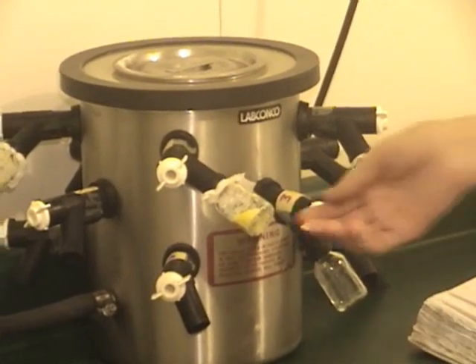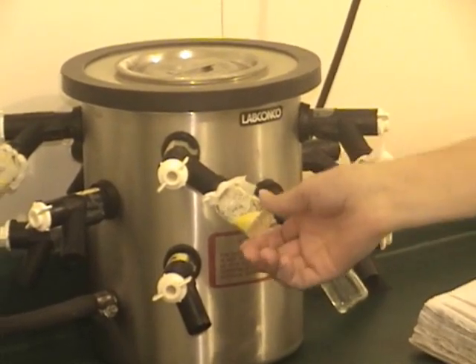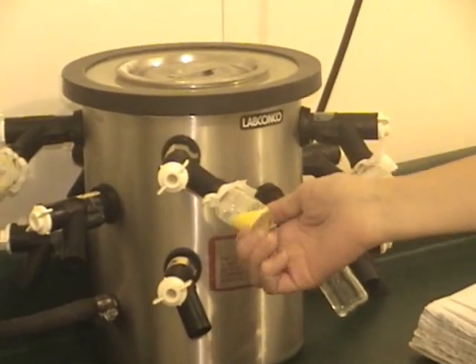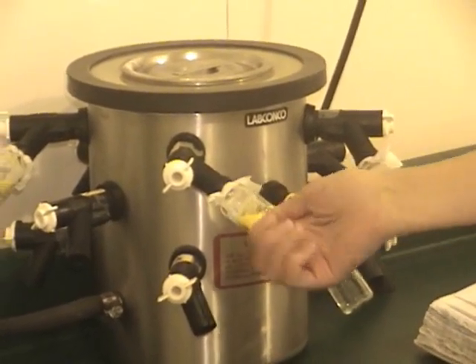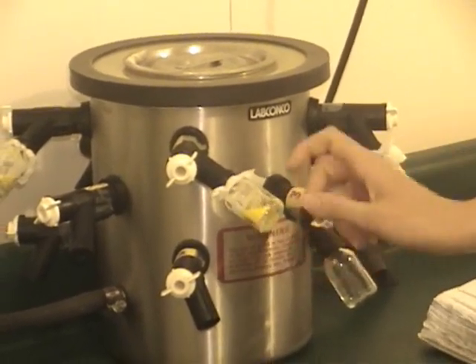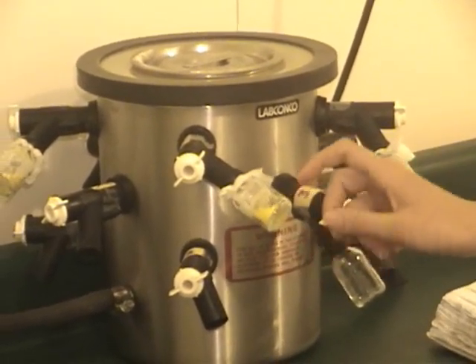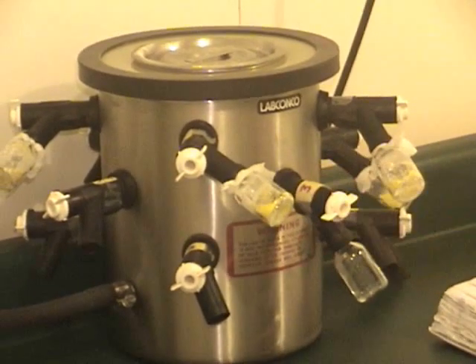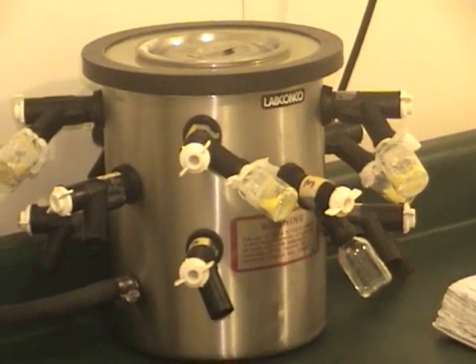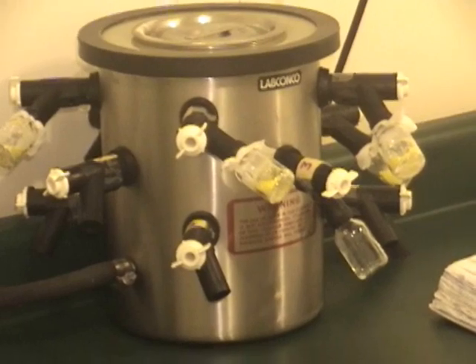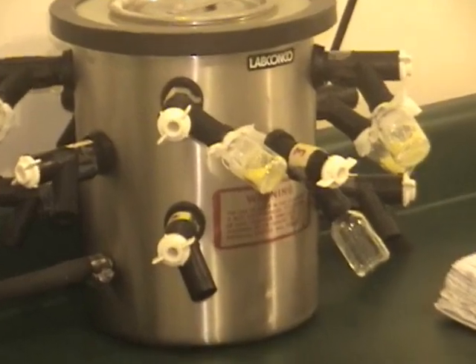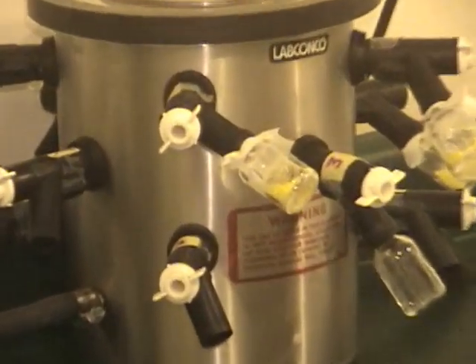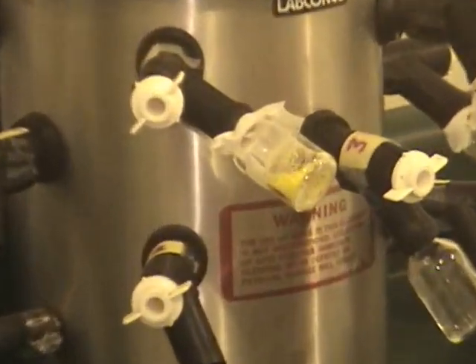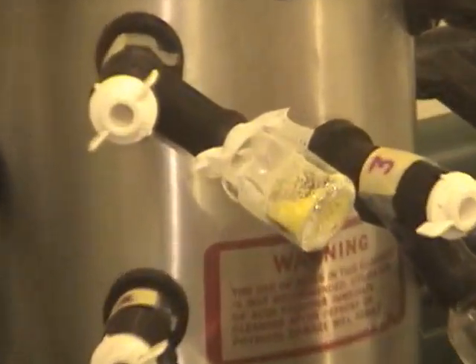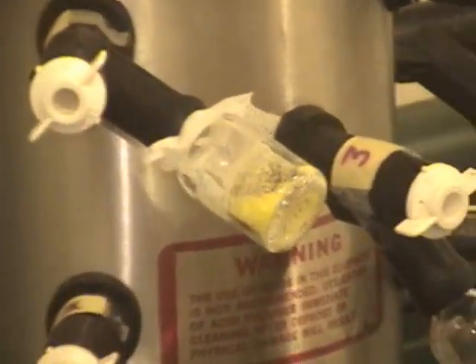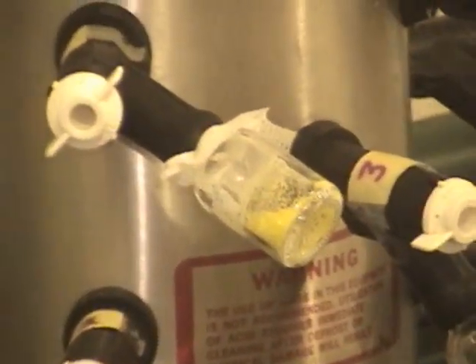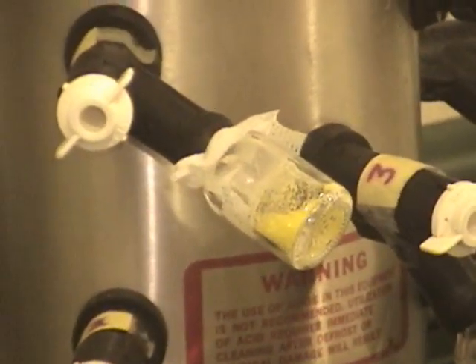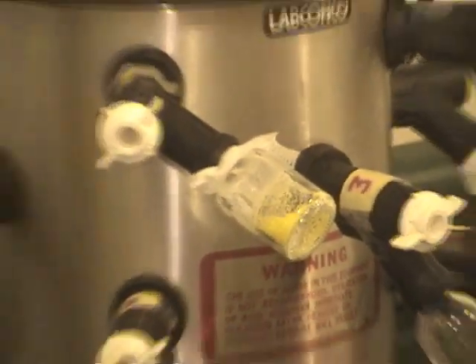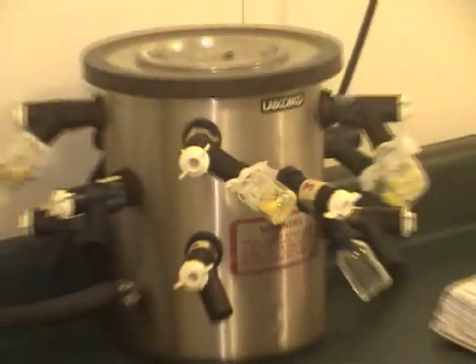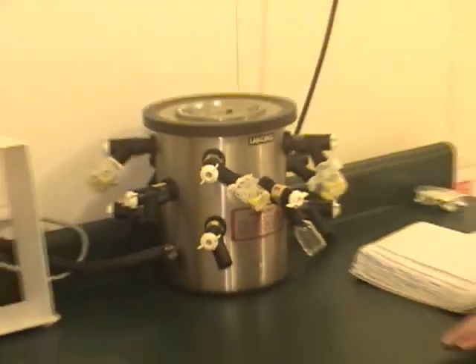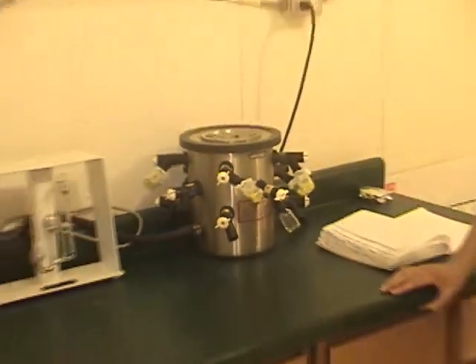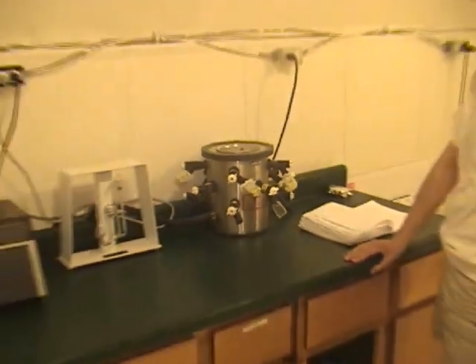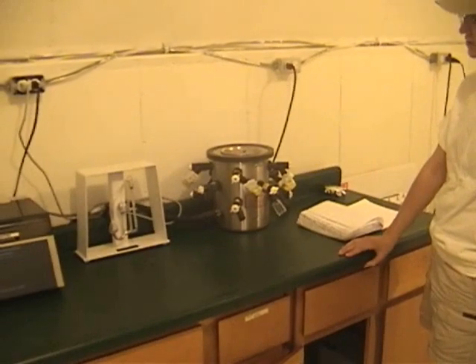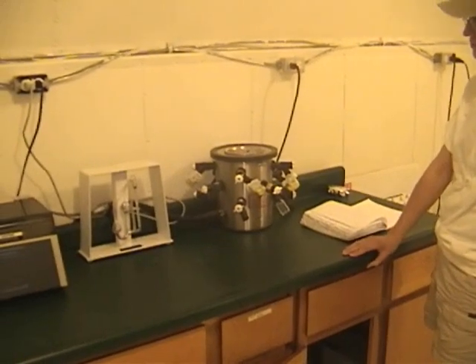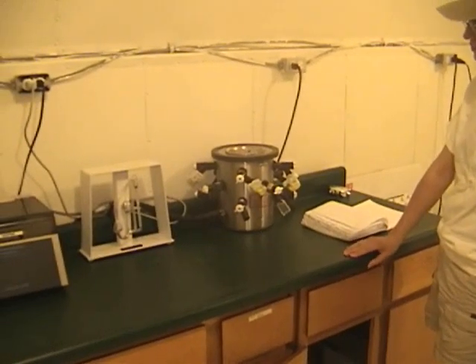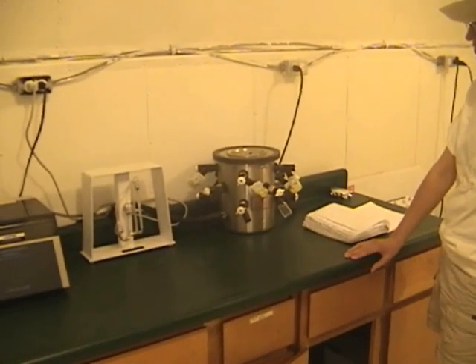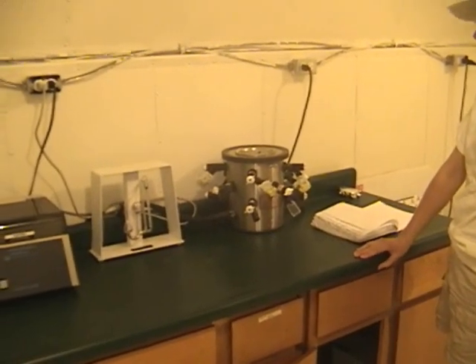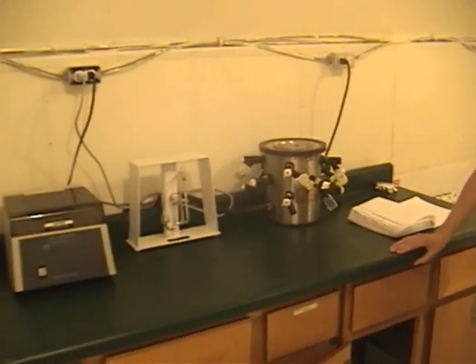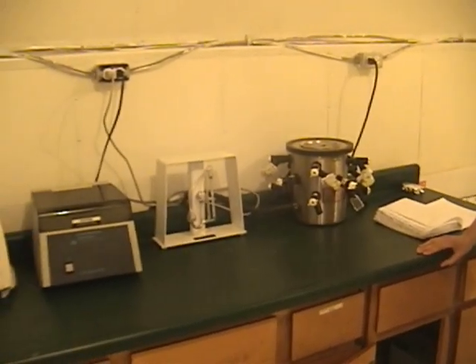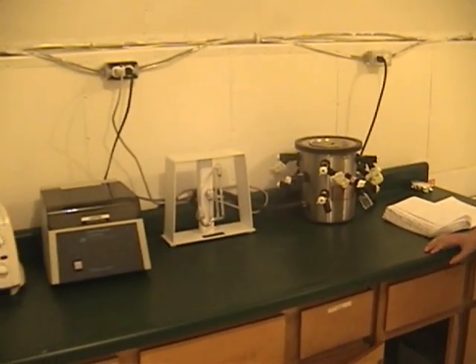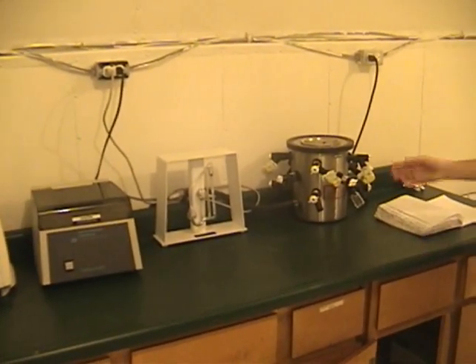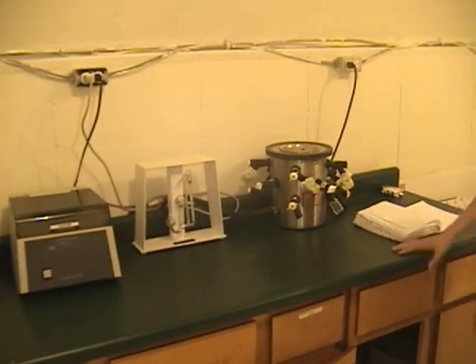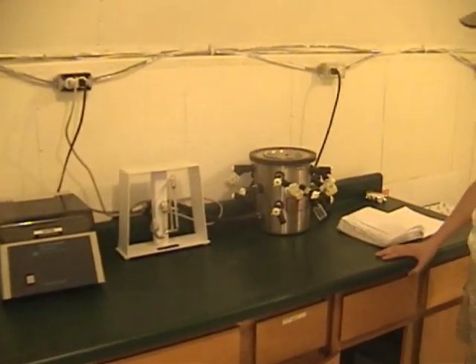The venom becomes like a dry powder, and it's much more stable that way — it can be subject to a wider range of temperatures without degrading. So that's what we do with all of our venom.